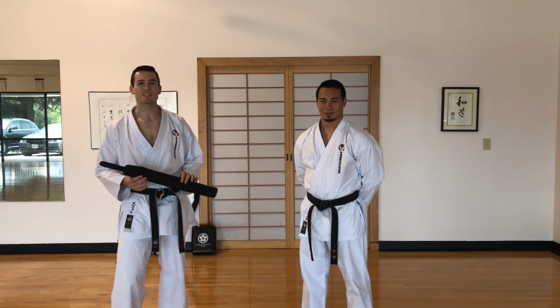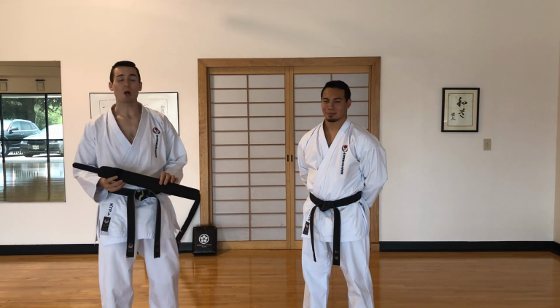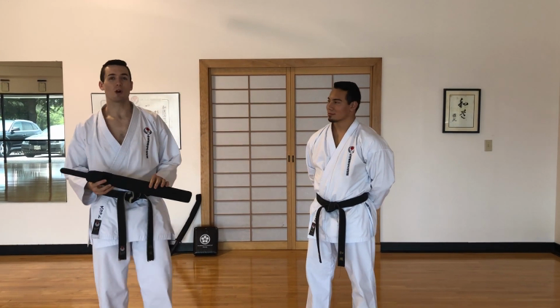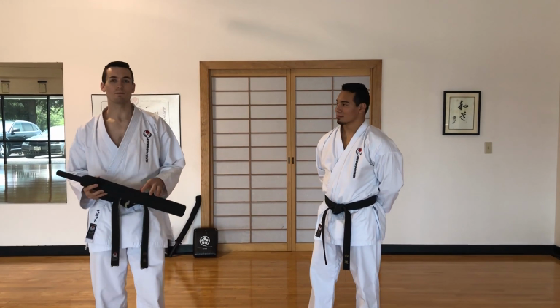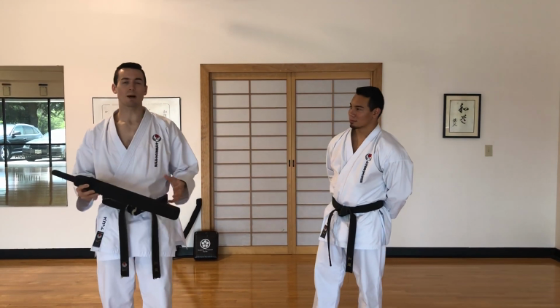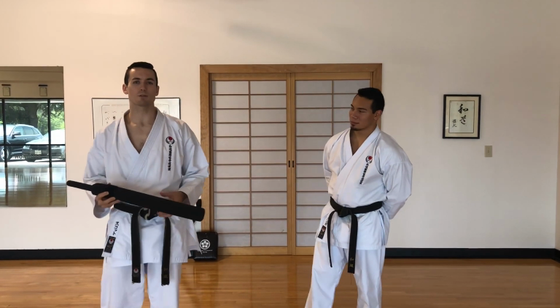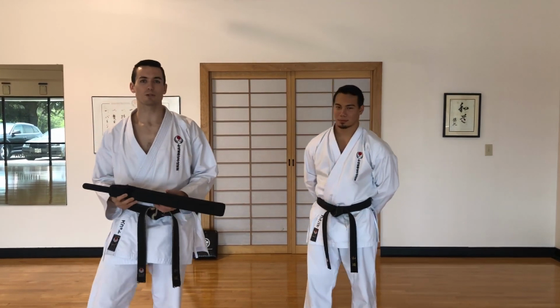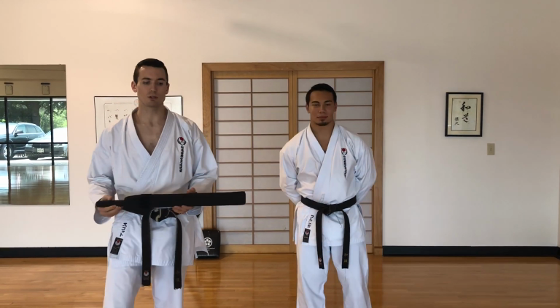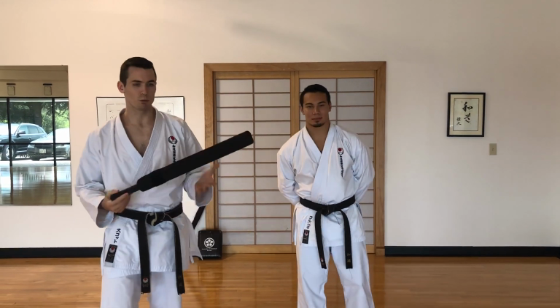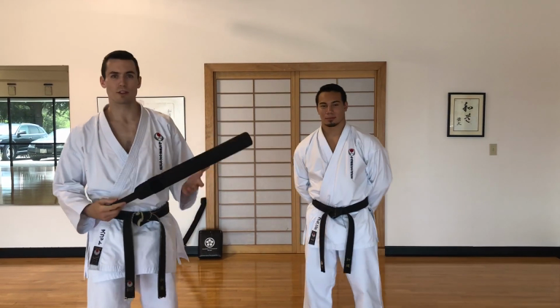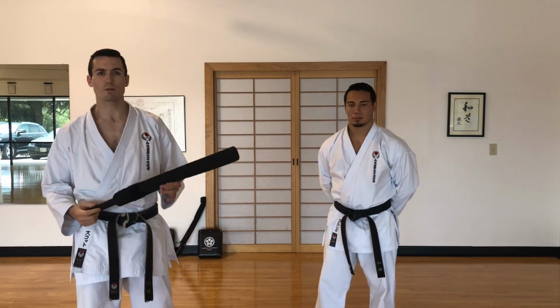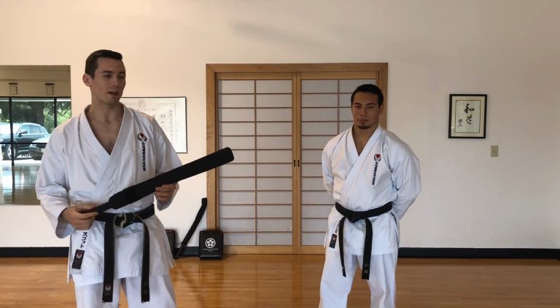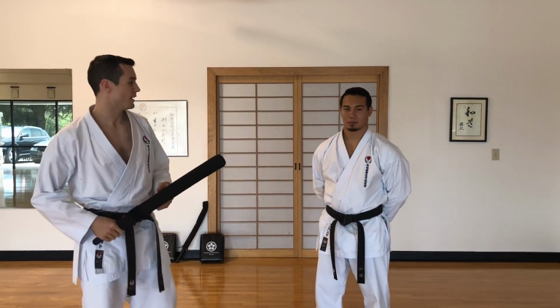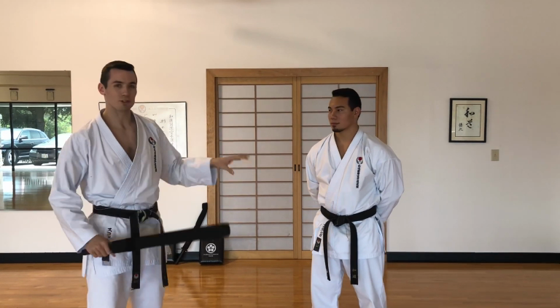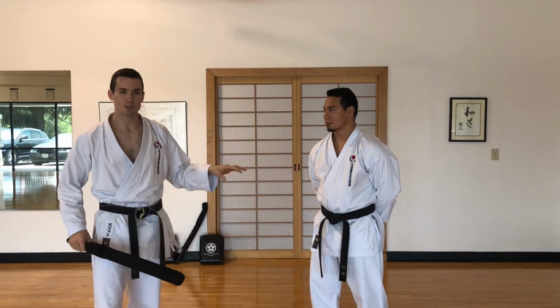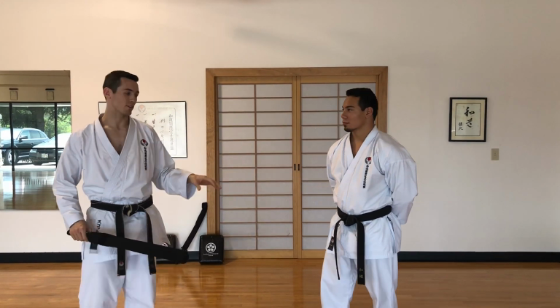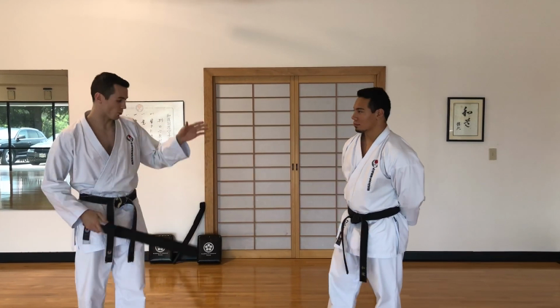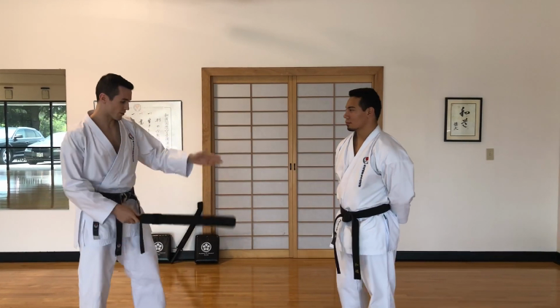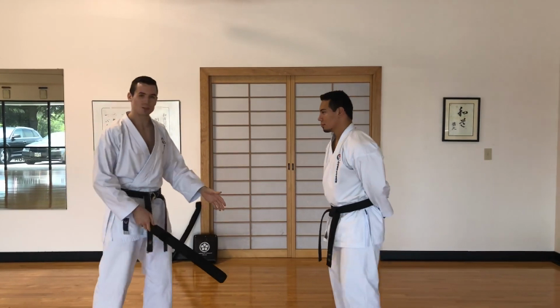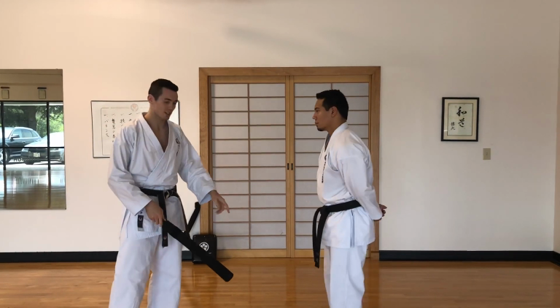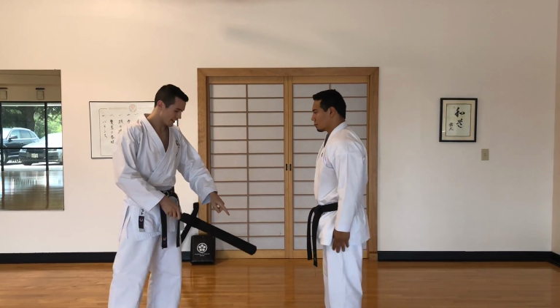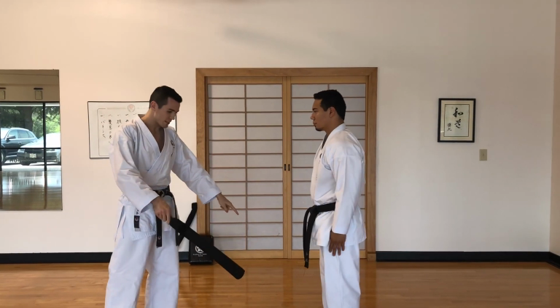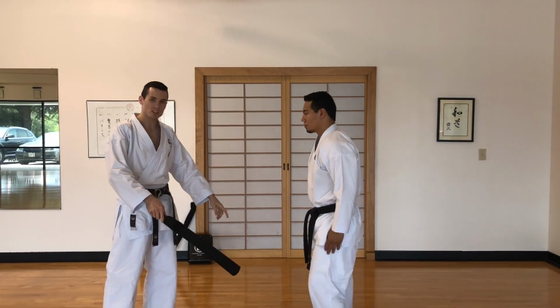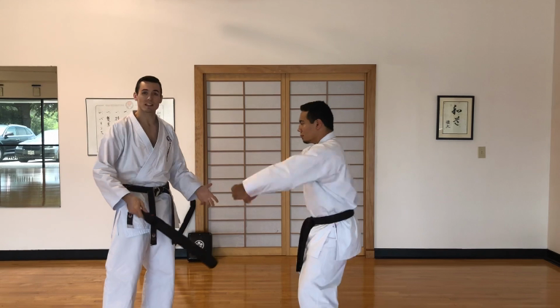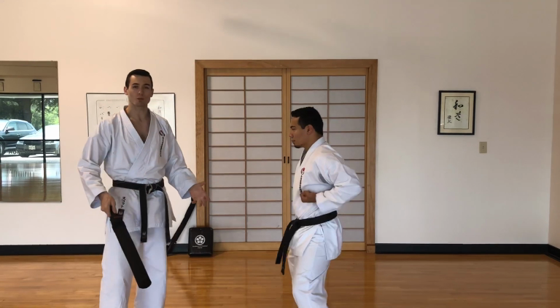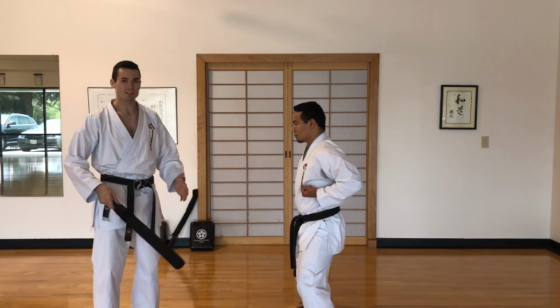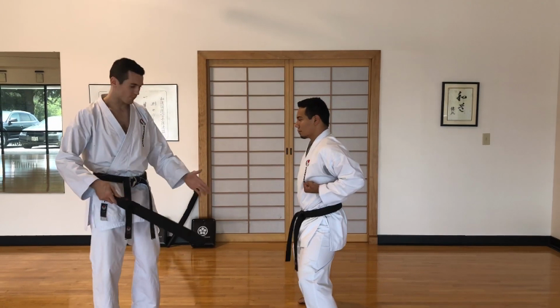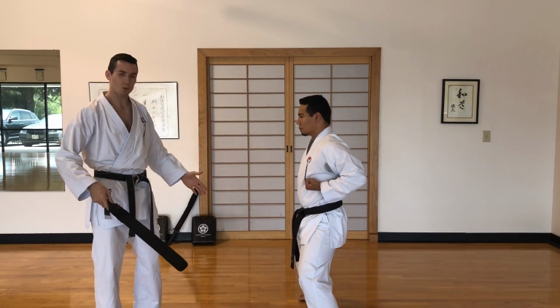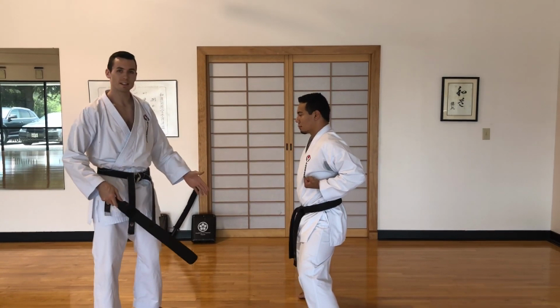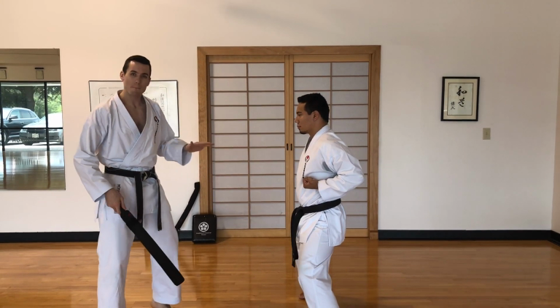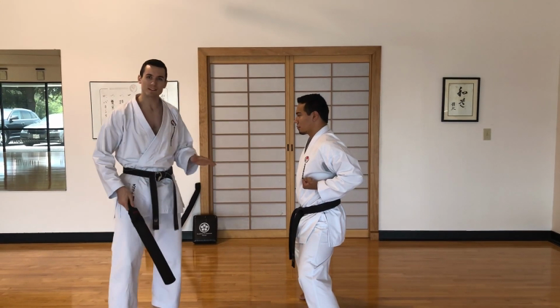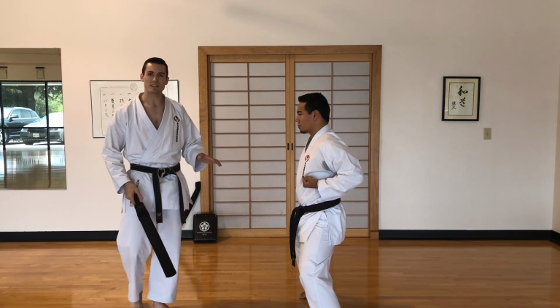Practicing blocks at home. There are a couple different drills that you can do with your foam bat and your young students. So once they're in position in their kibirachi — that's horse riding stance — feet are wide, bending their knees.